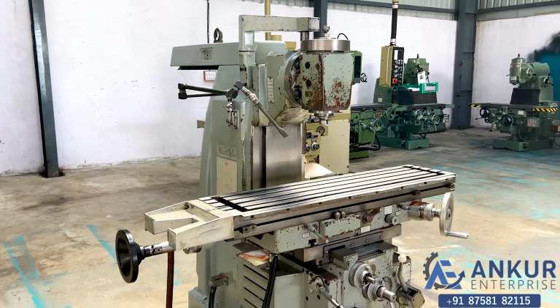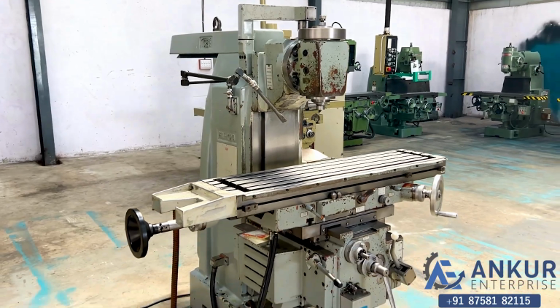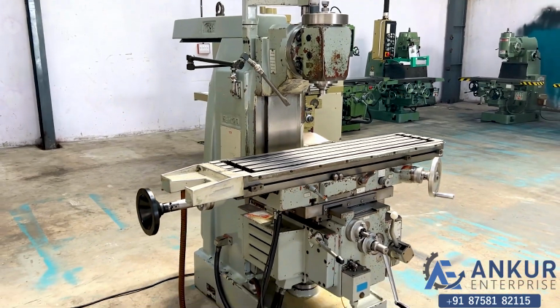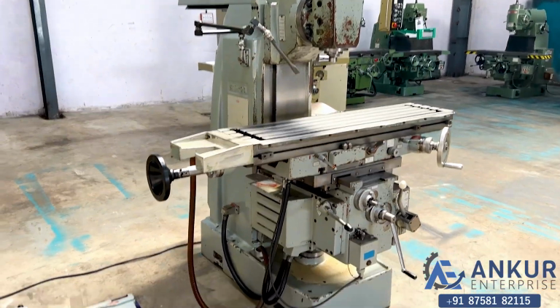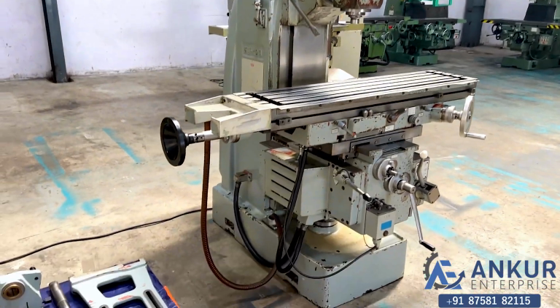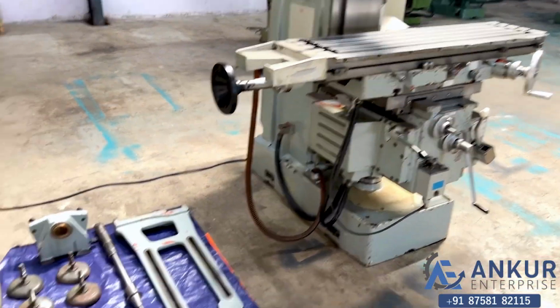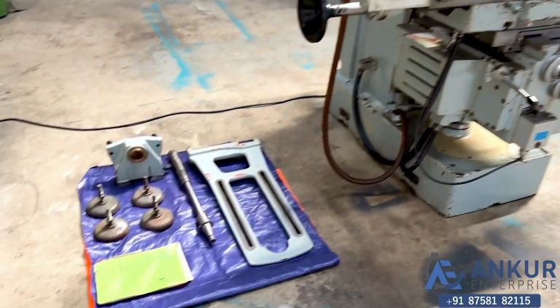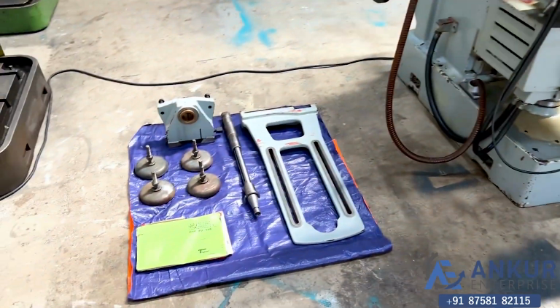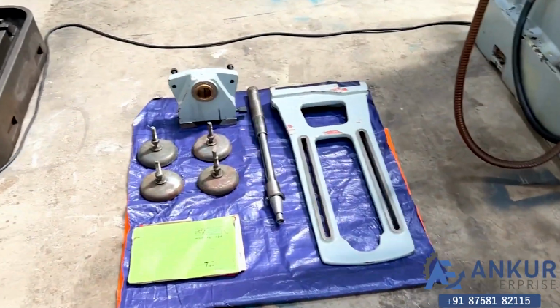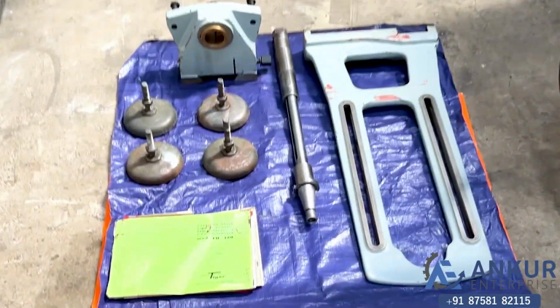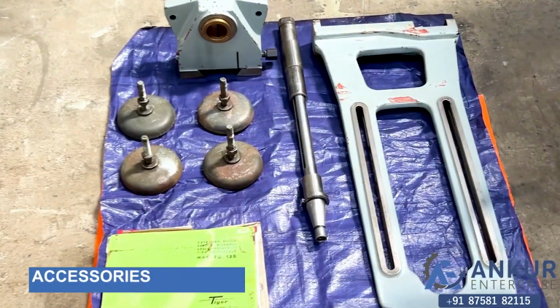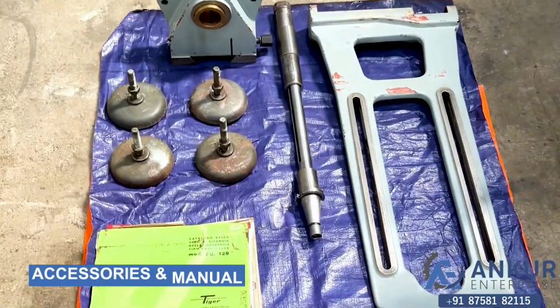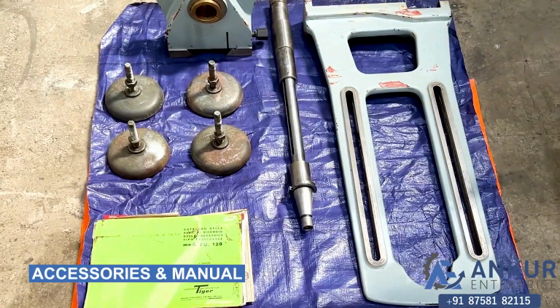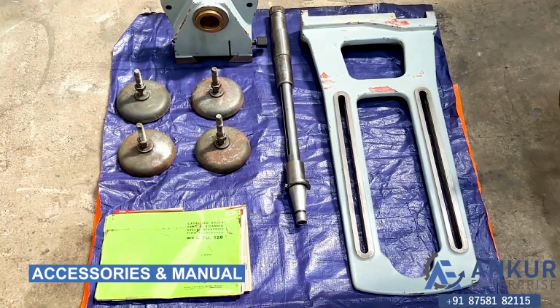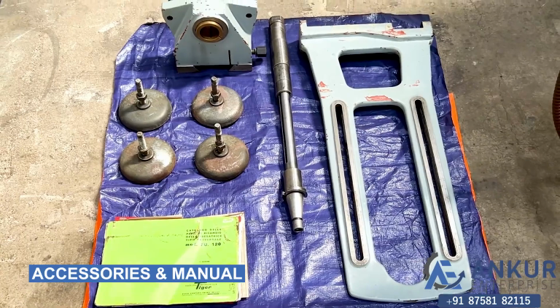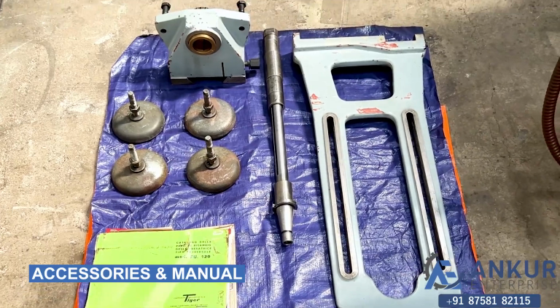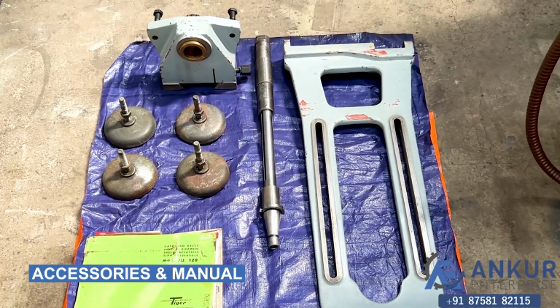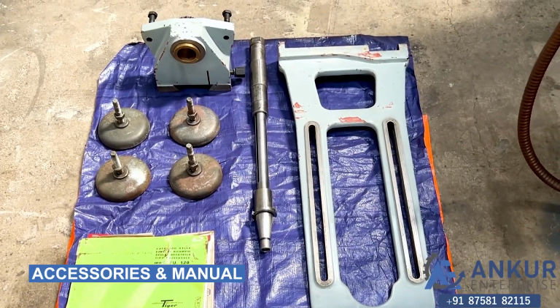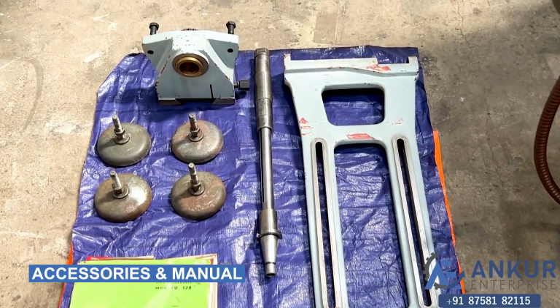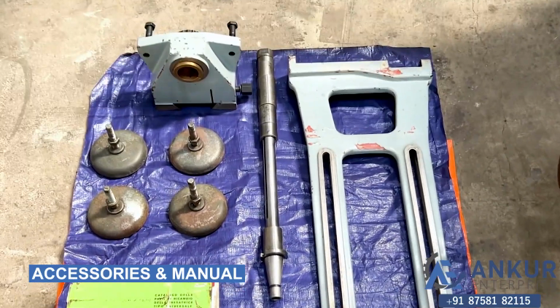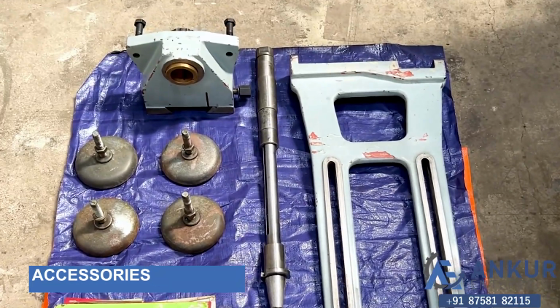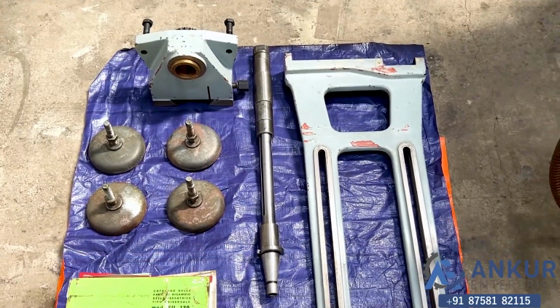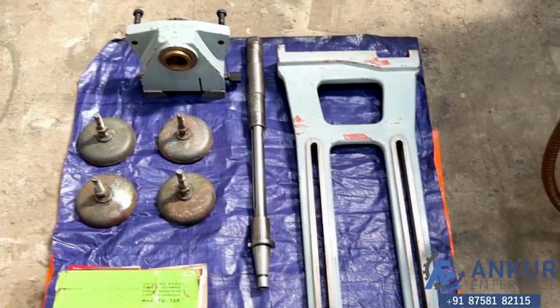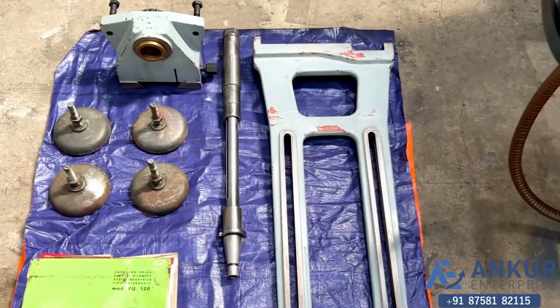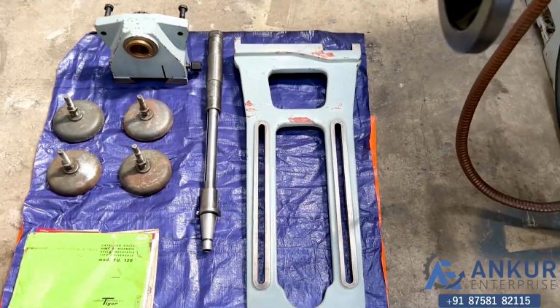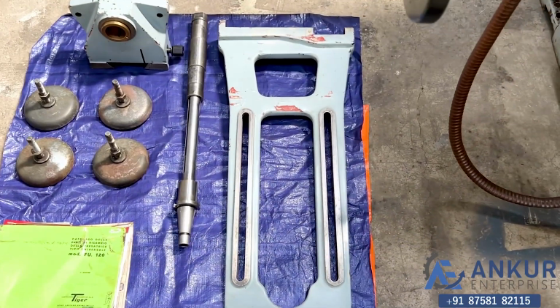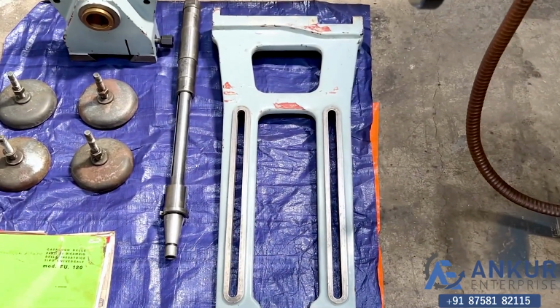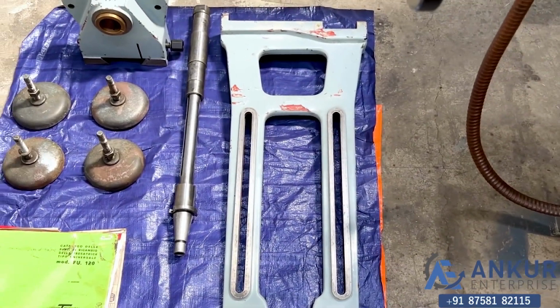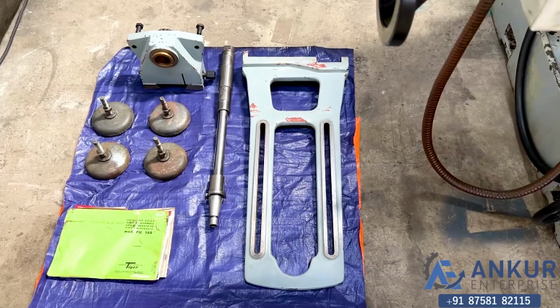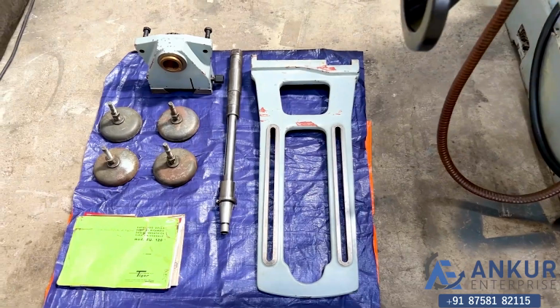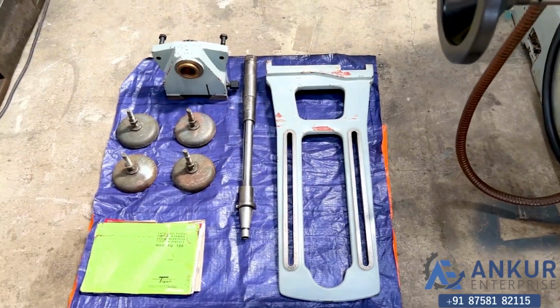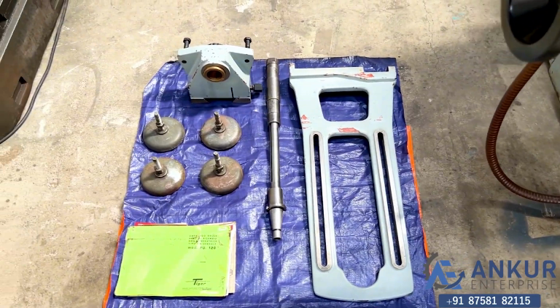The machine is complete with its level pads, manual, bracket, arbor, its horizontal support, and its former circular forces.